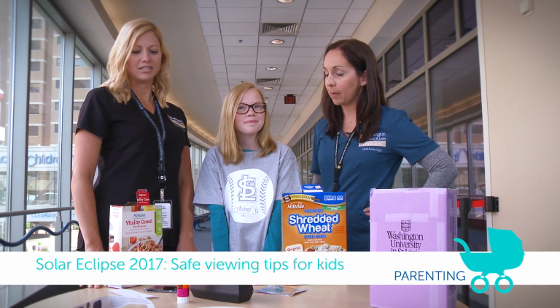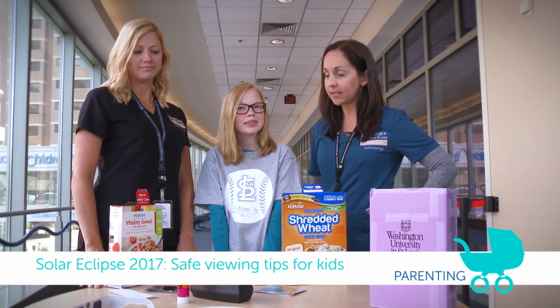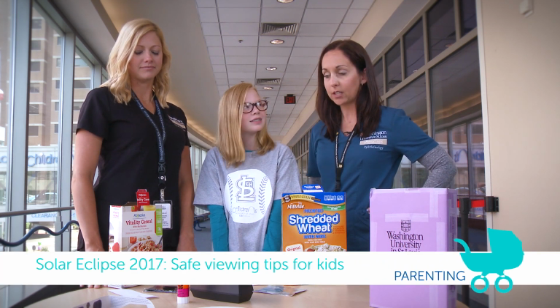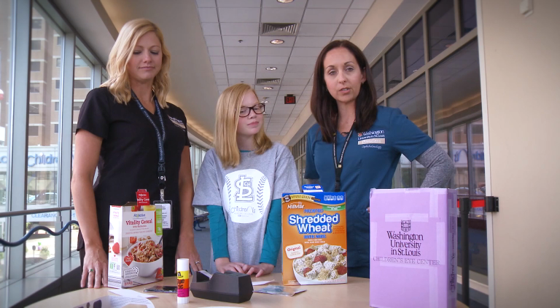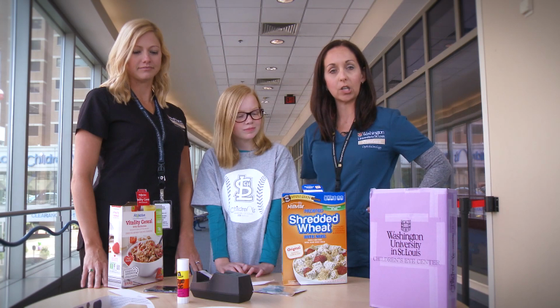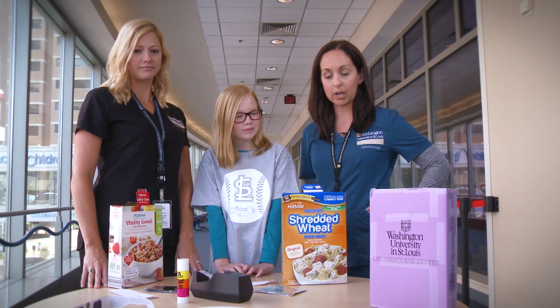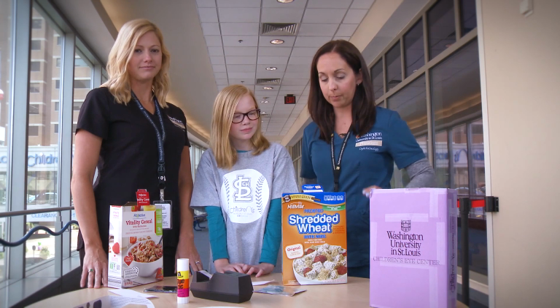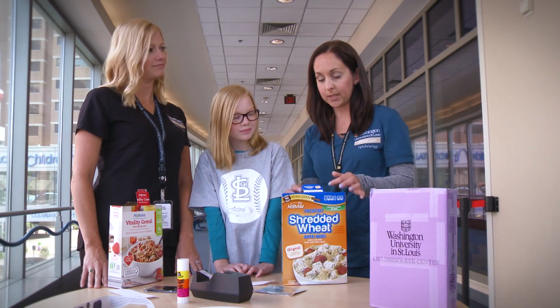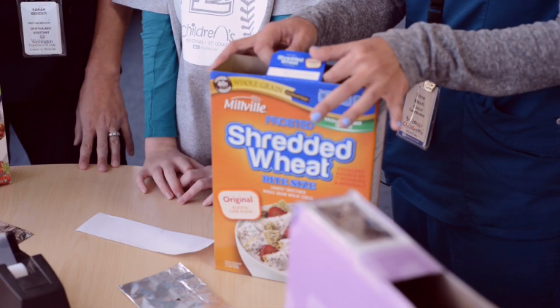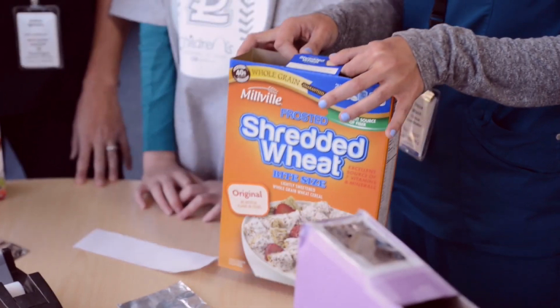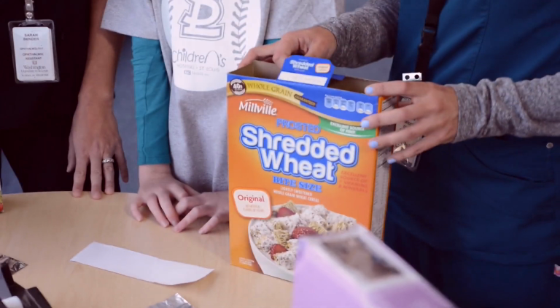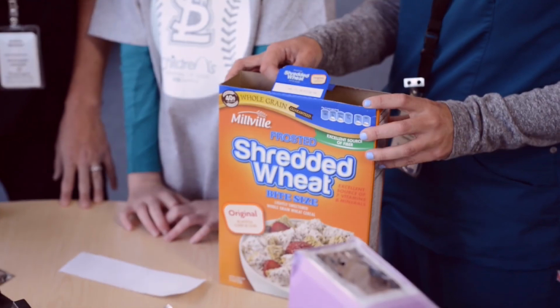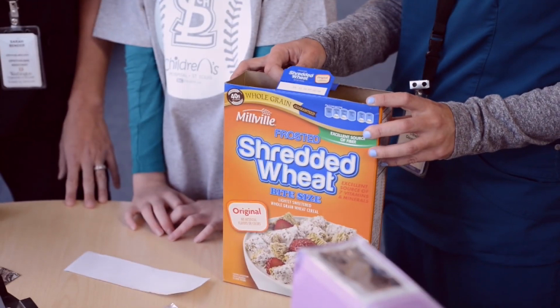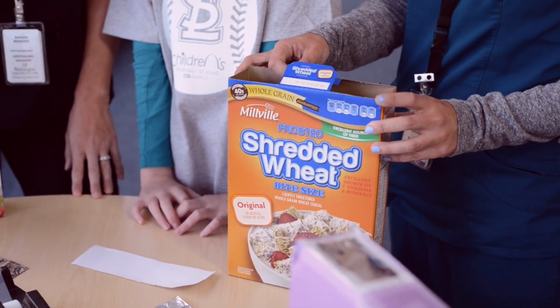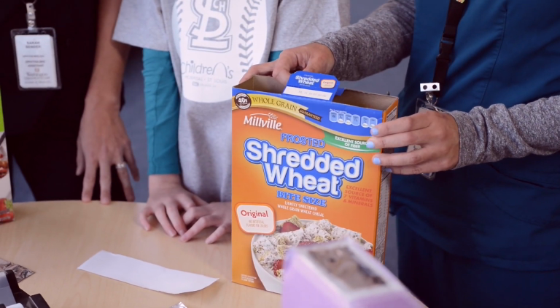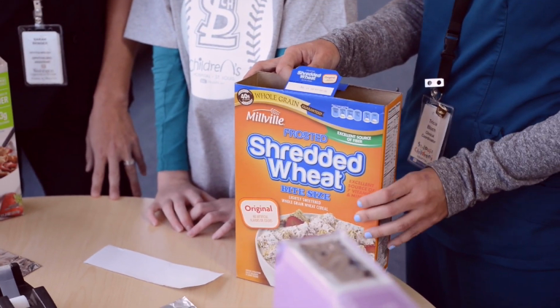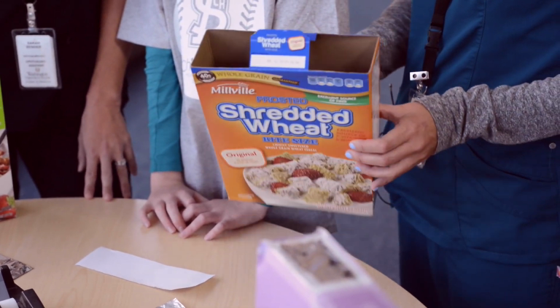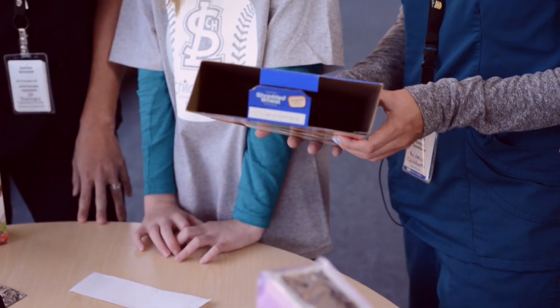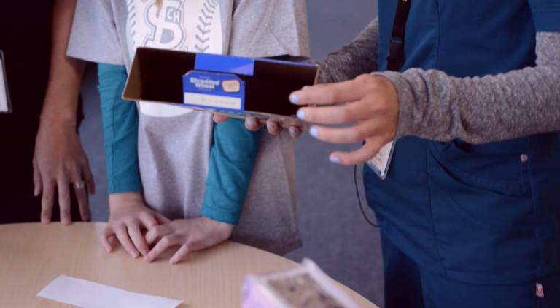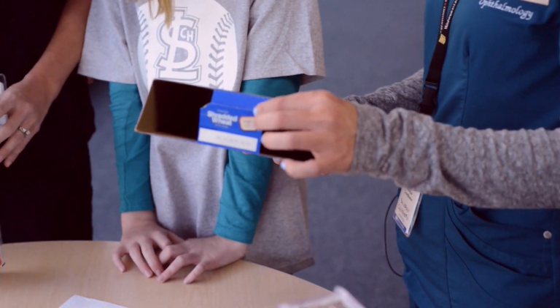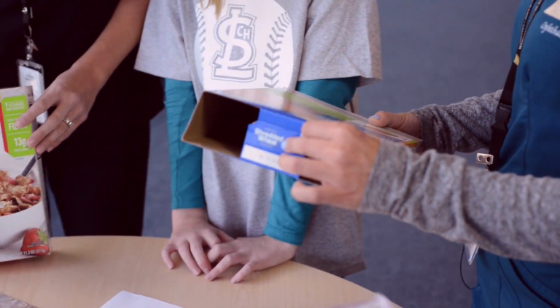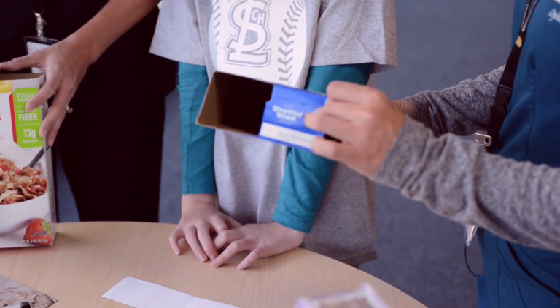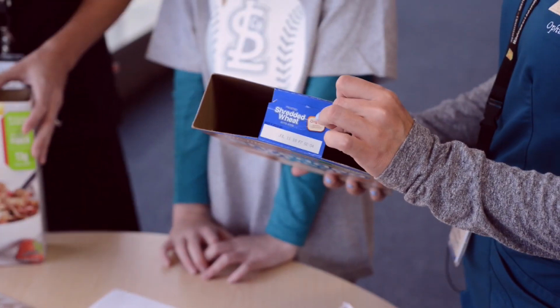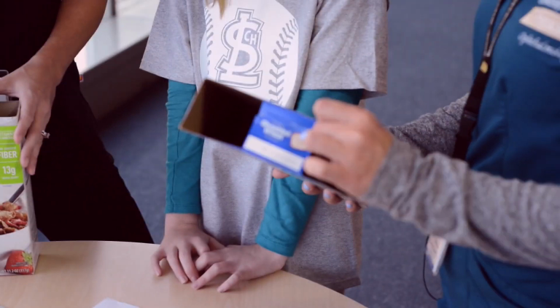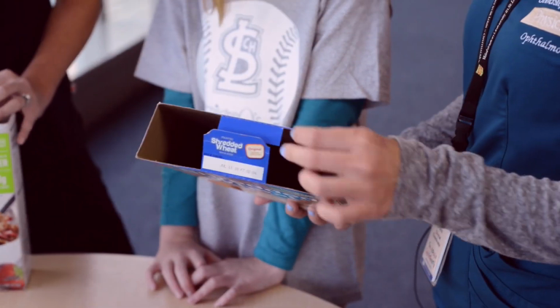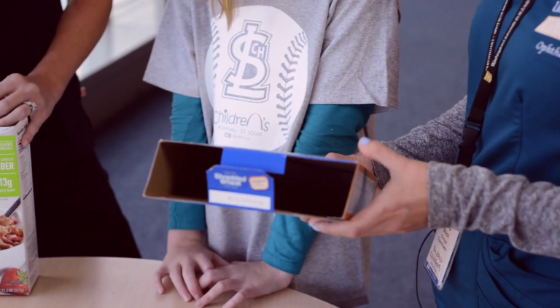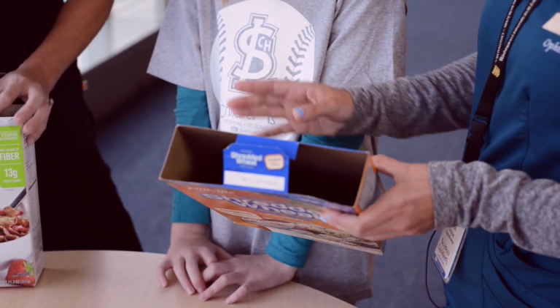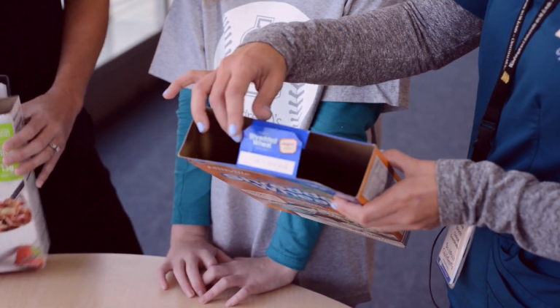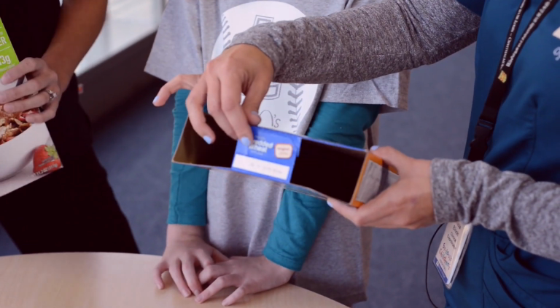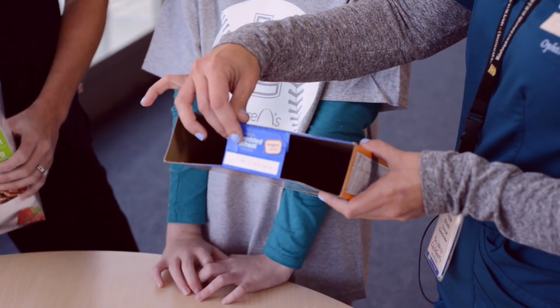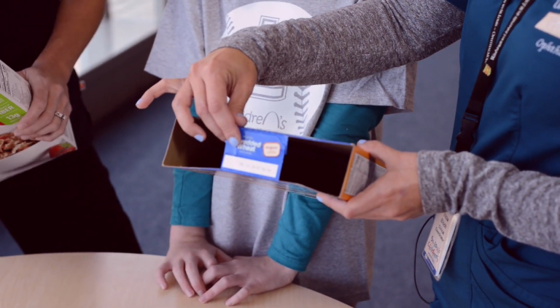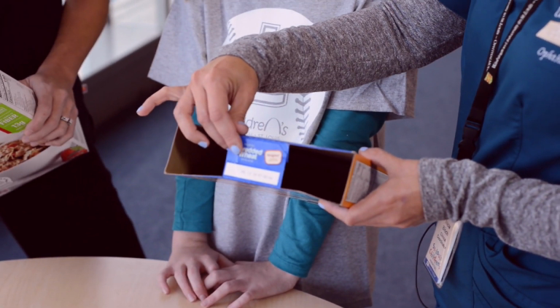The easiest thing to do is to go to your cereal cabinet and grab an empty box of cereal. Parents and guardians, you will be the ones that will cut two holes at the very top of the cereal box, just like this.